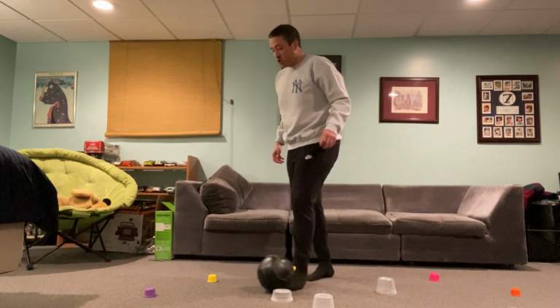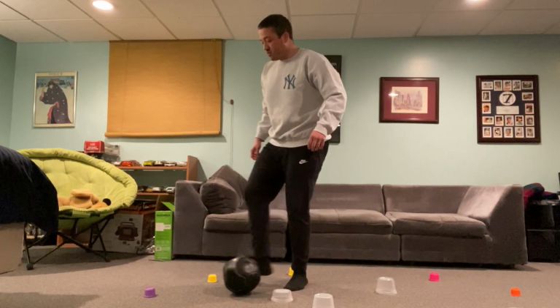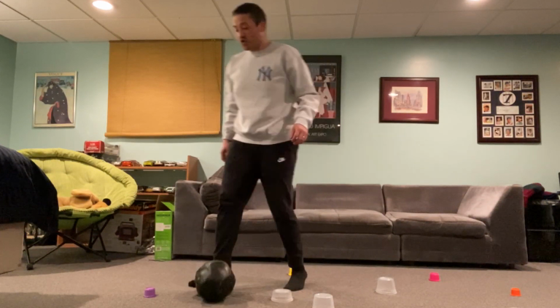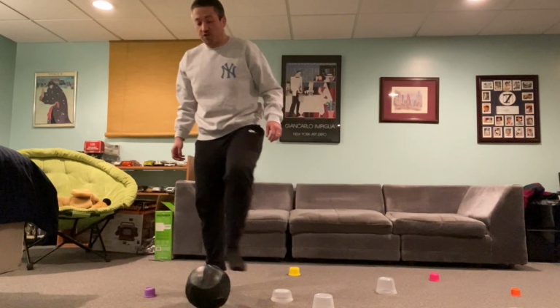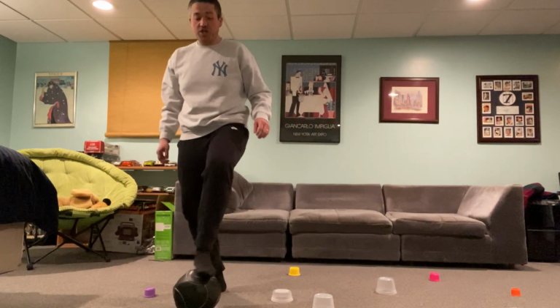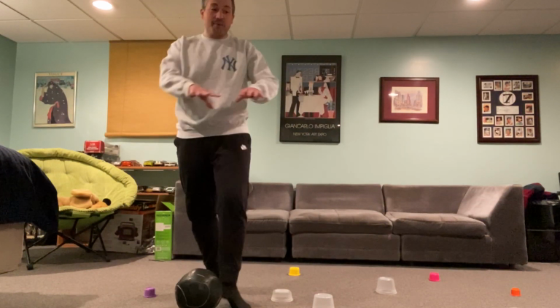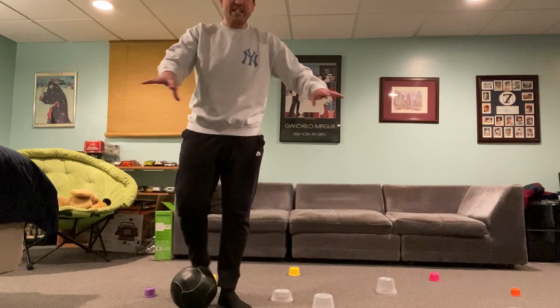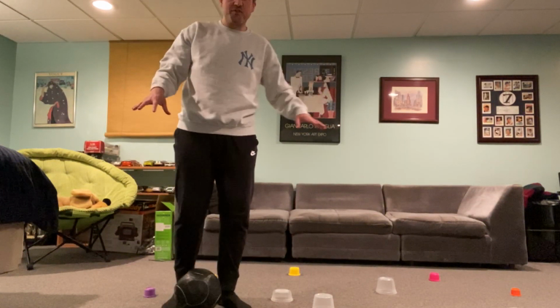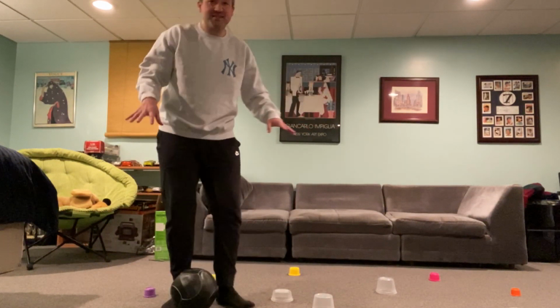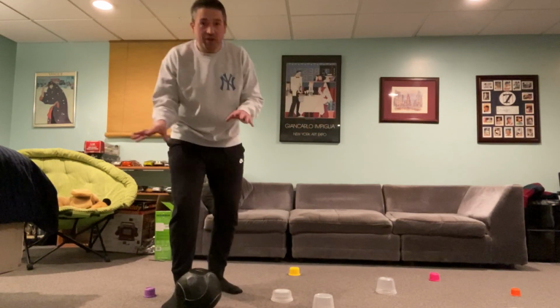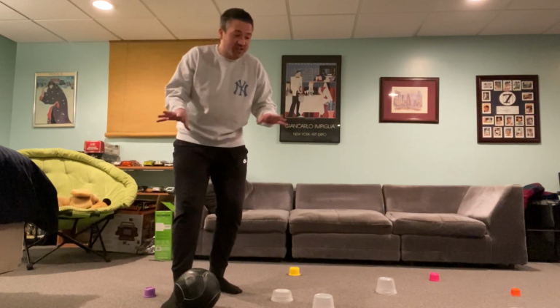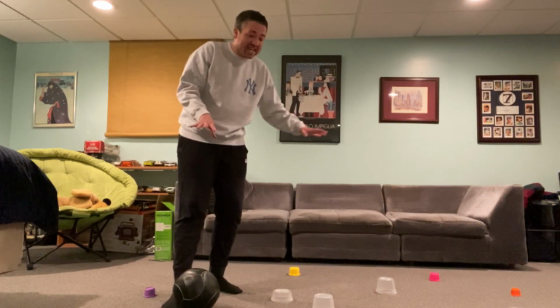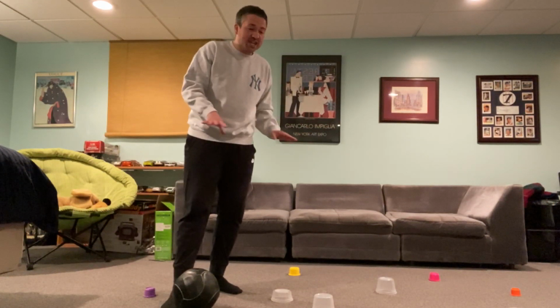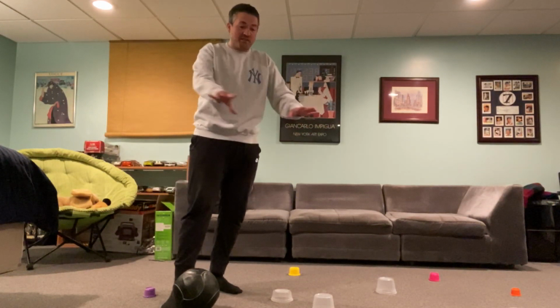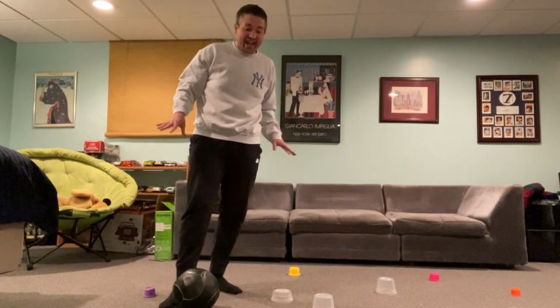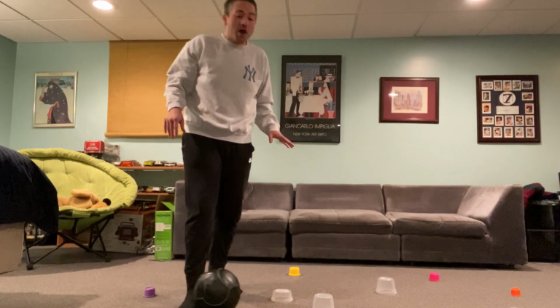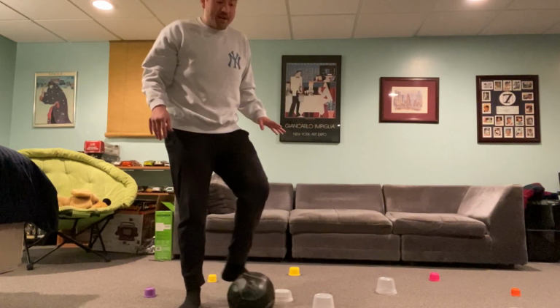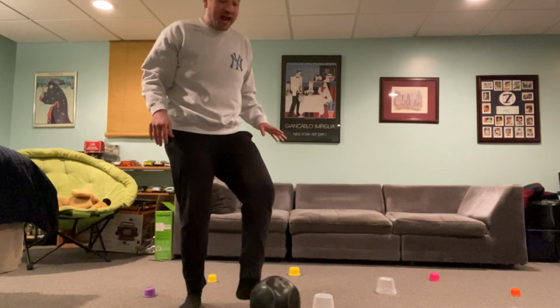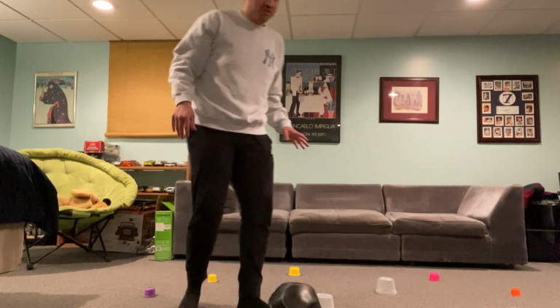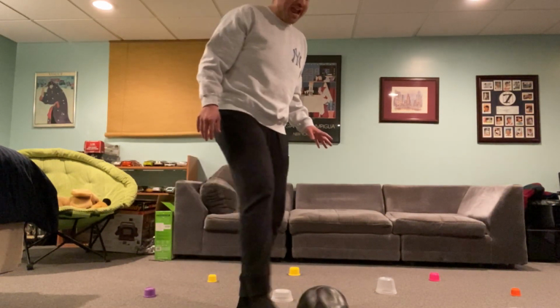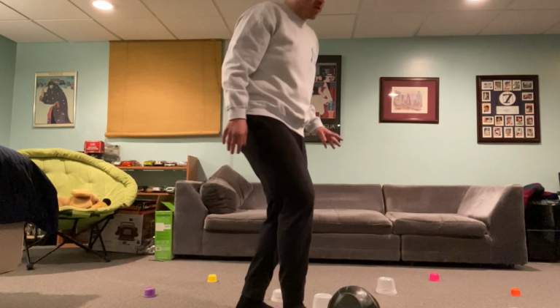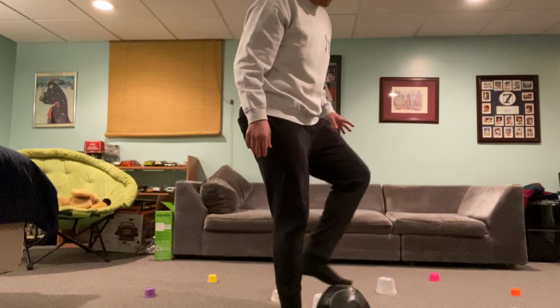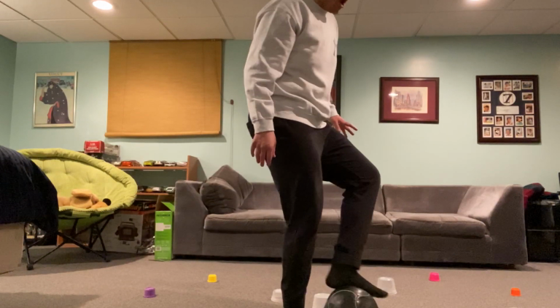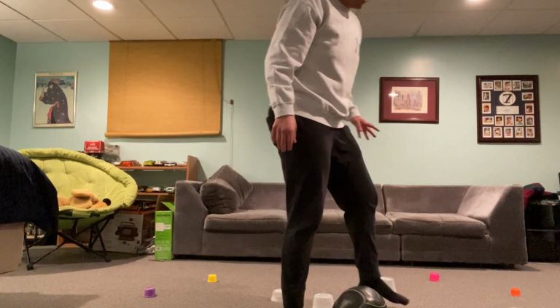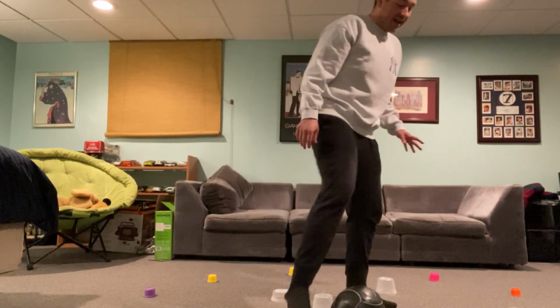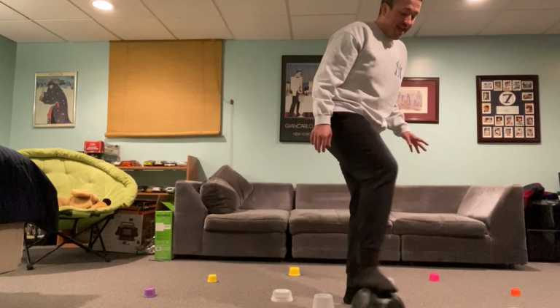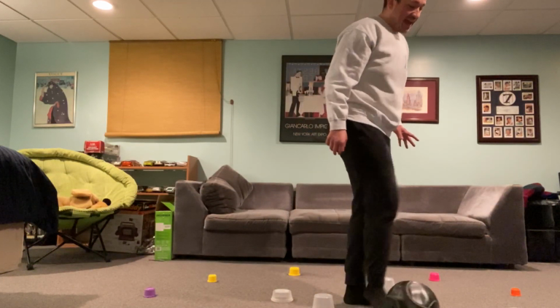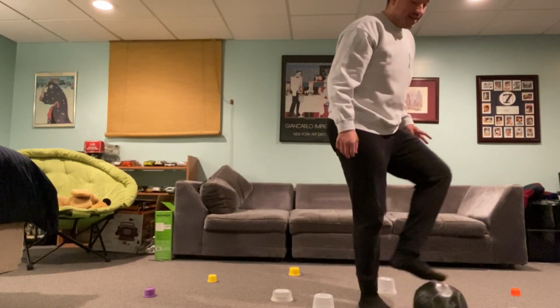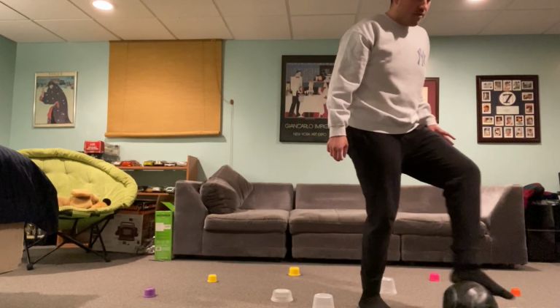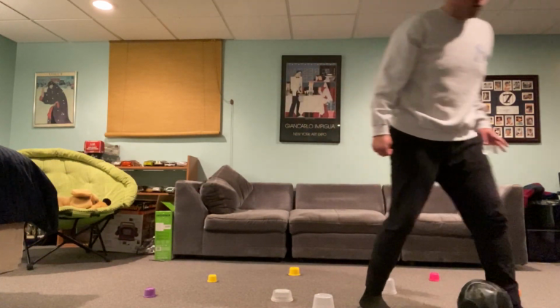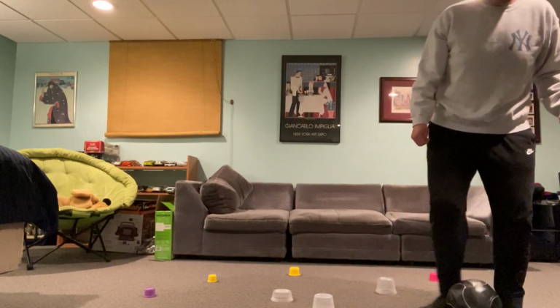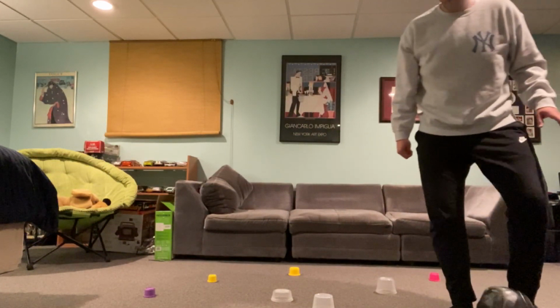You can do this for as long as you want. You can set up a really tough maze or make it really easy — you could spread it out. But remember, we're not using our hands, we're using our feet. We're going nice and easy through the cups.